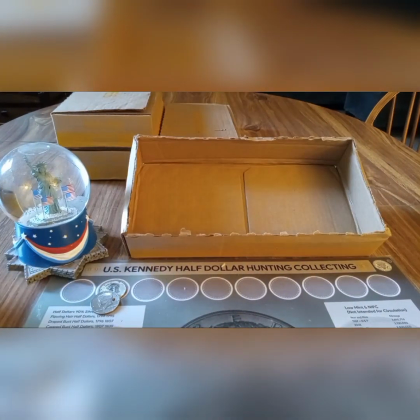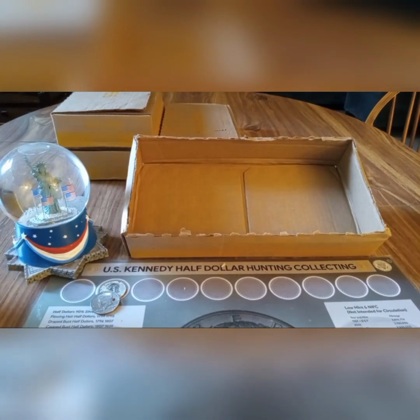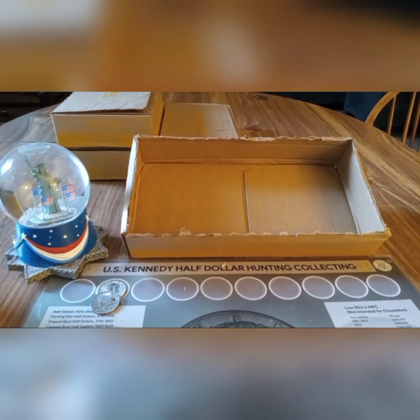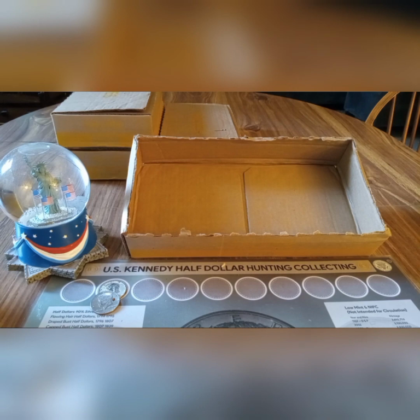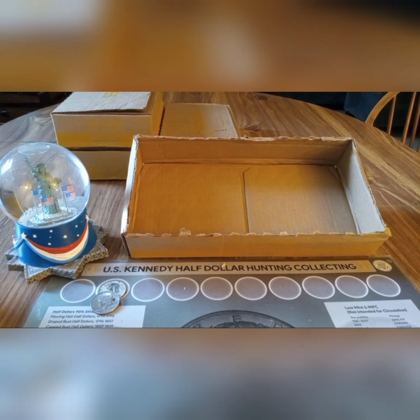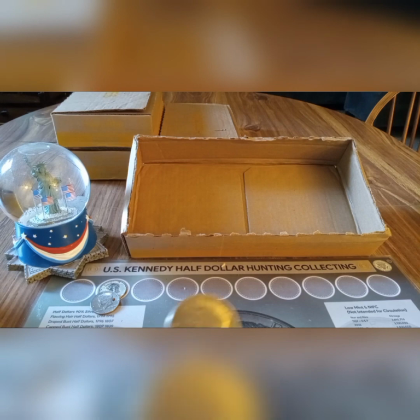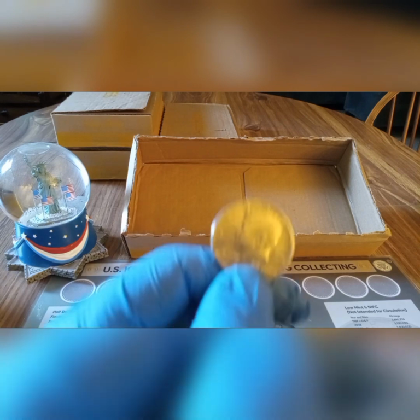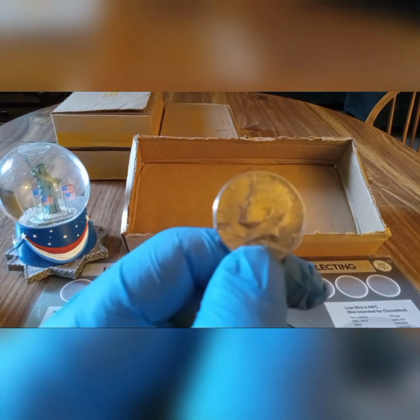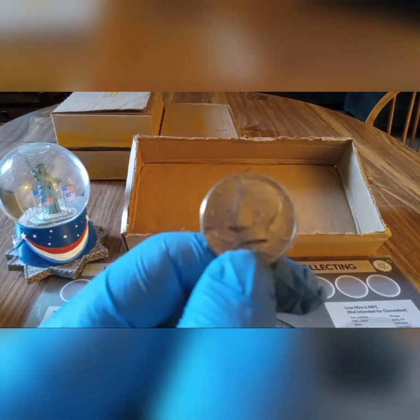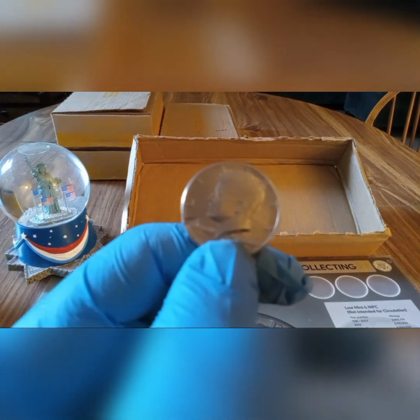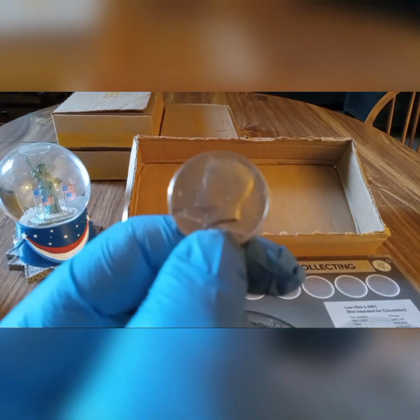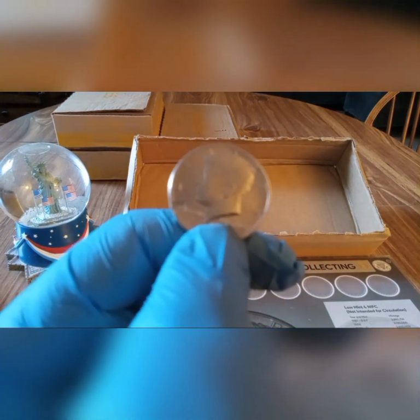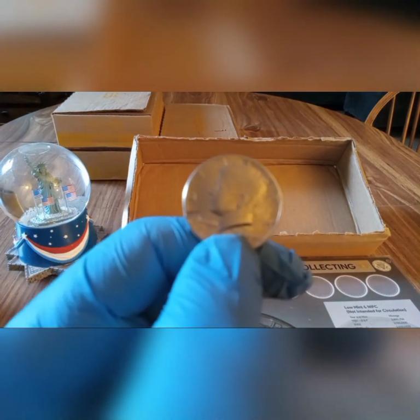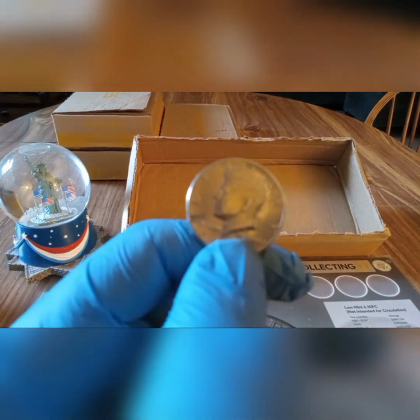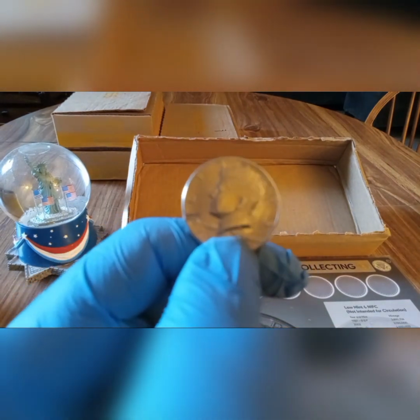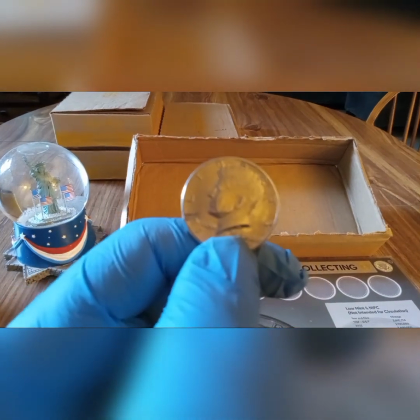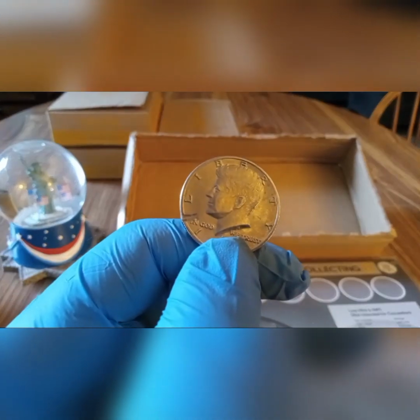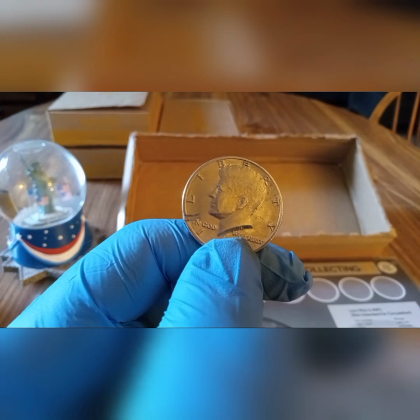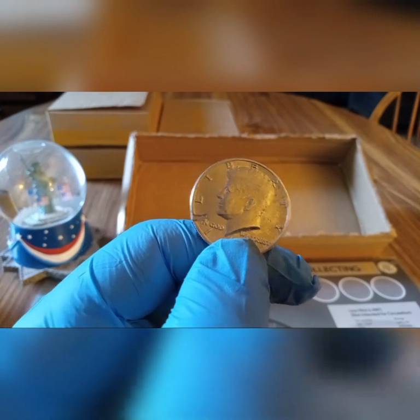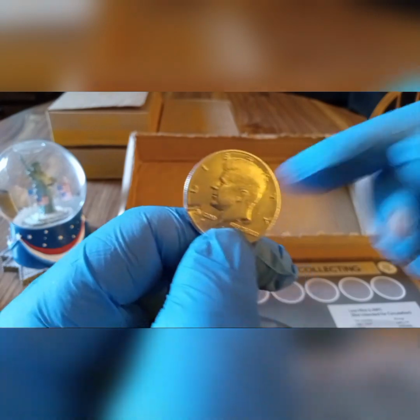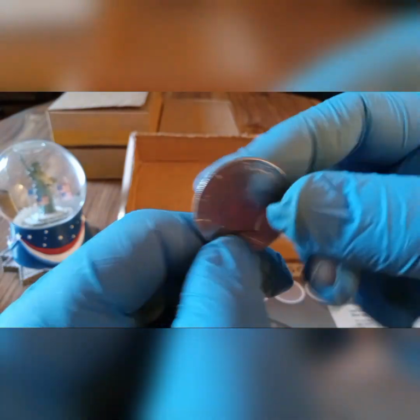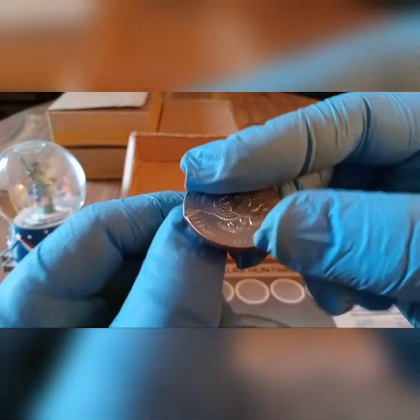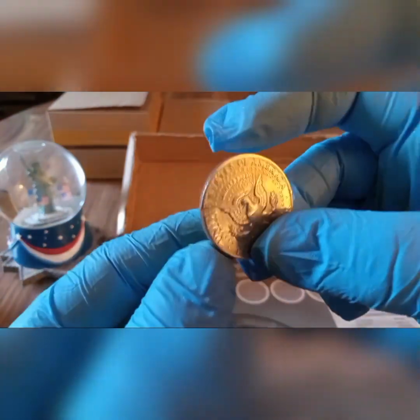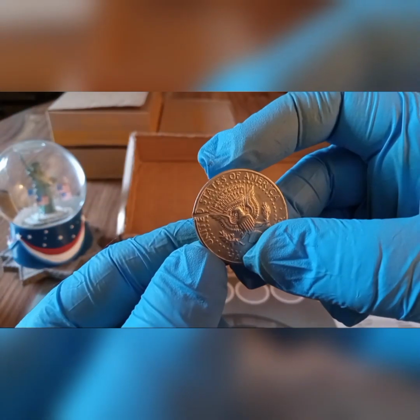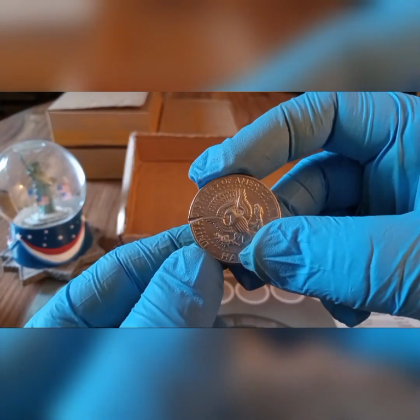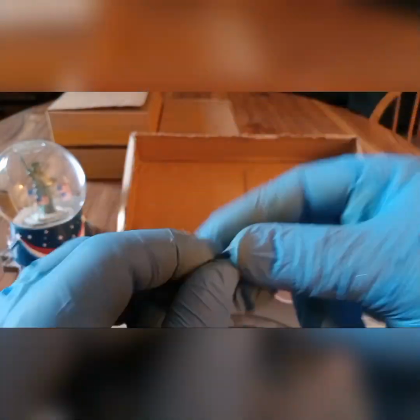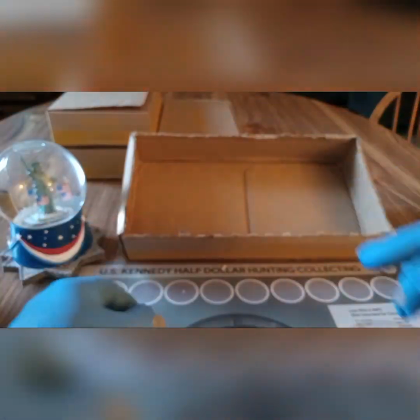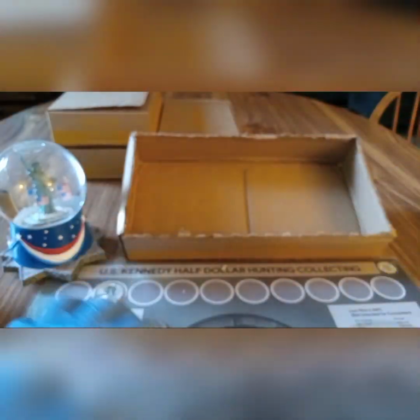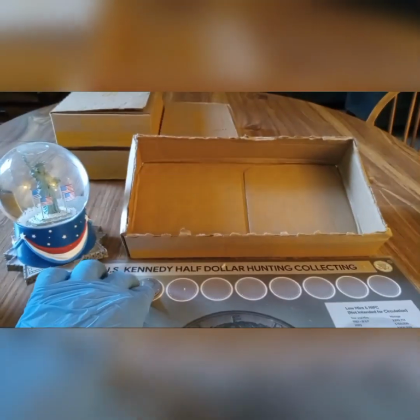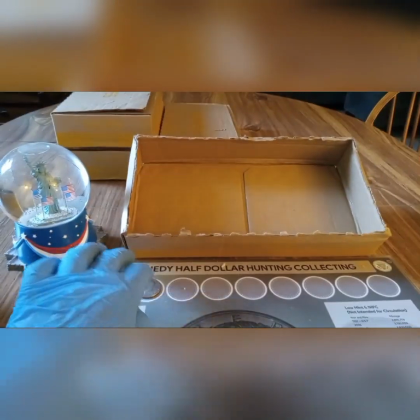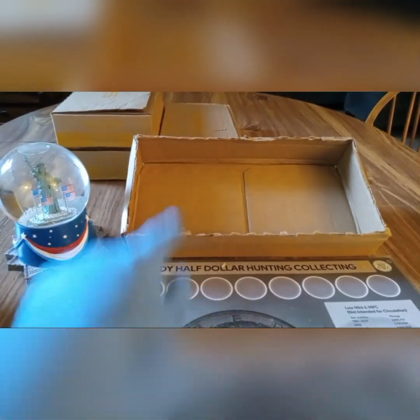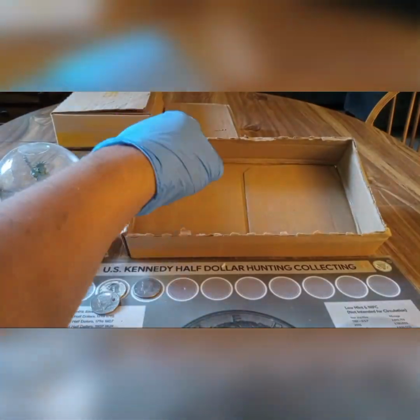All right, box number three was skunk, but I did find in my hunt what looks like another coin that got a bite taken out of it. A little chunk there on the side — you can see that one. Just wanted to show it for the video. Pretty cool.